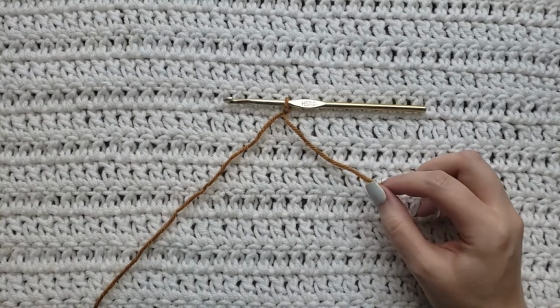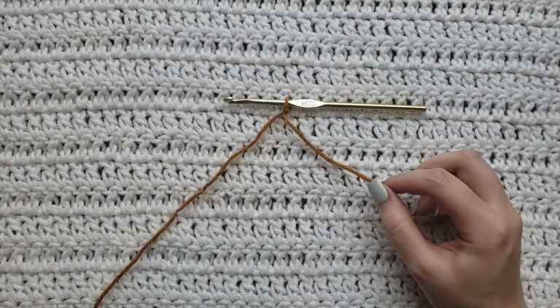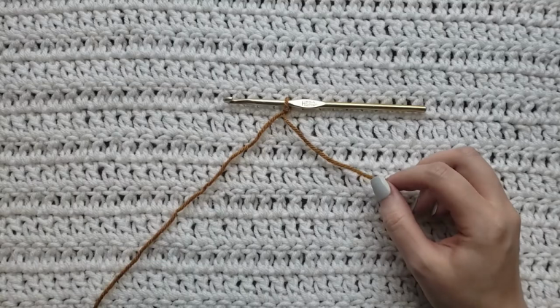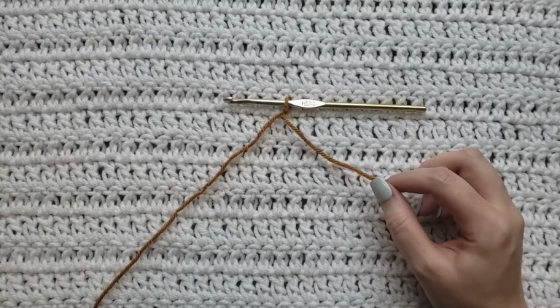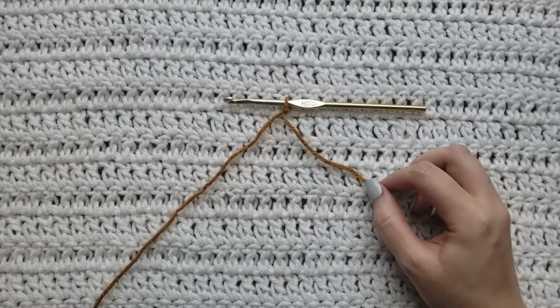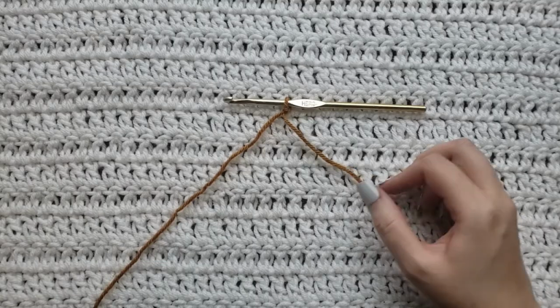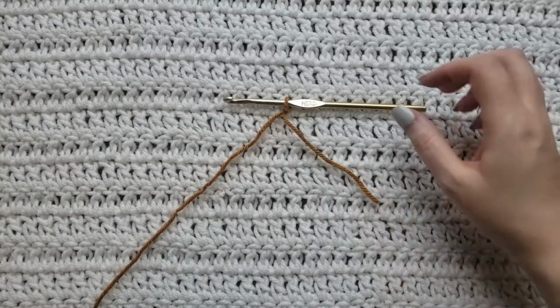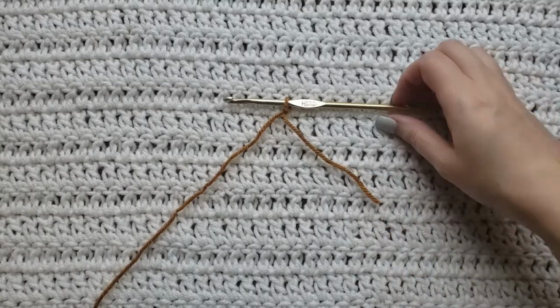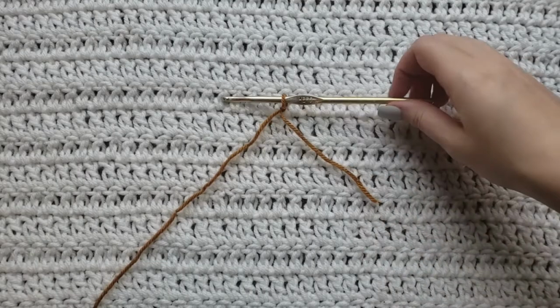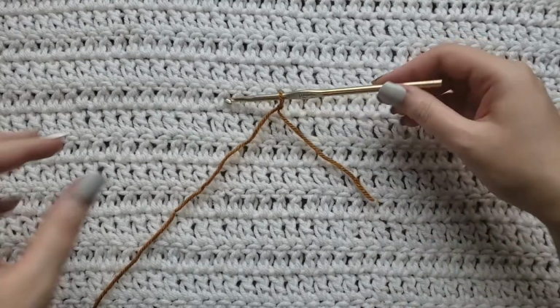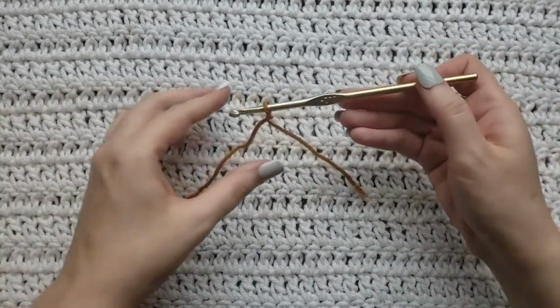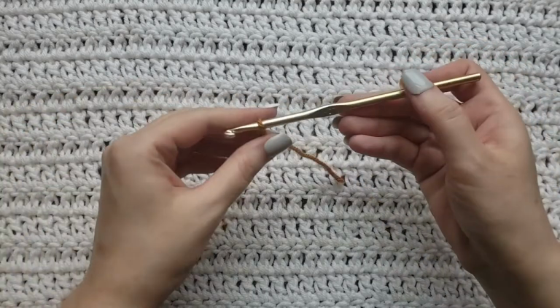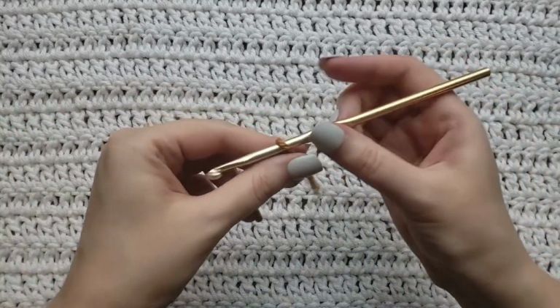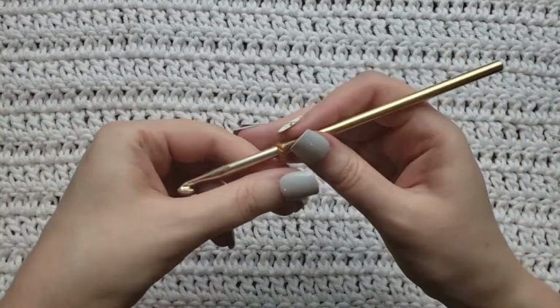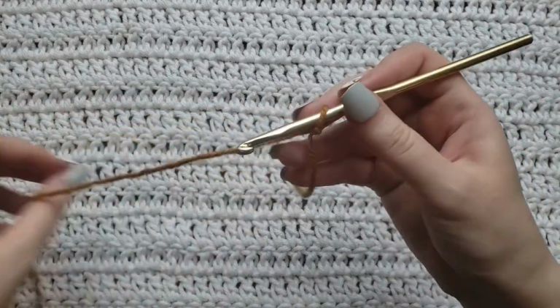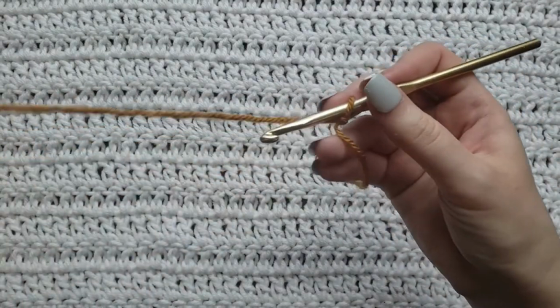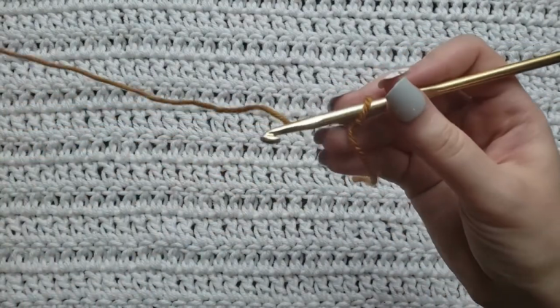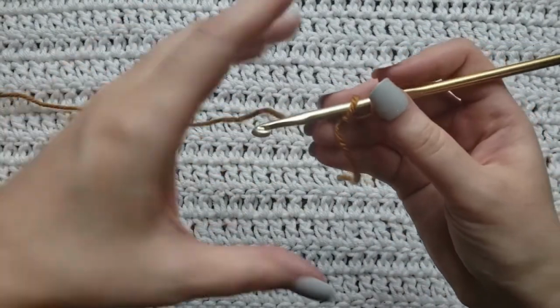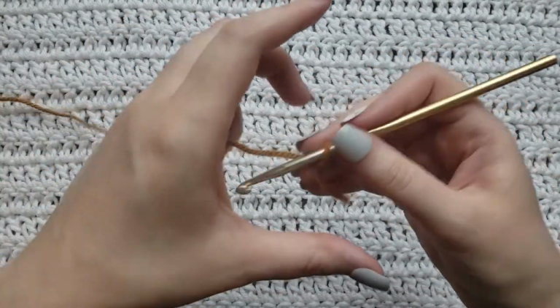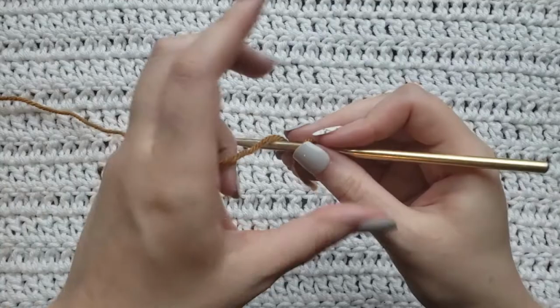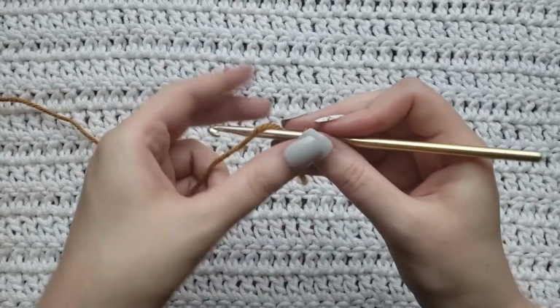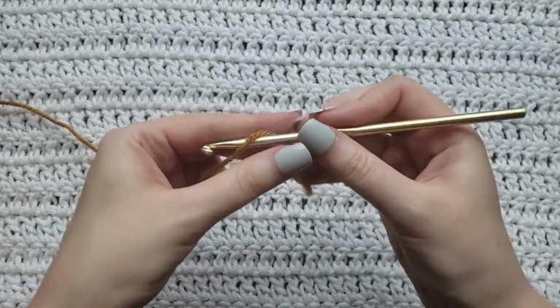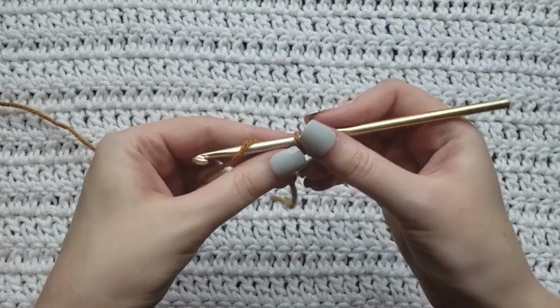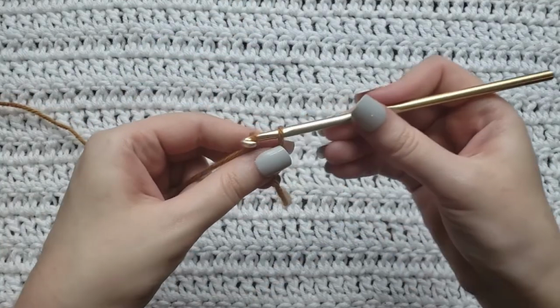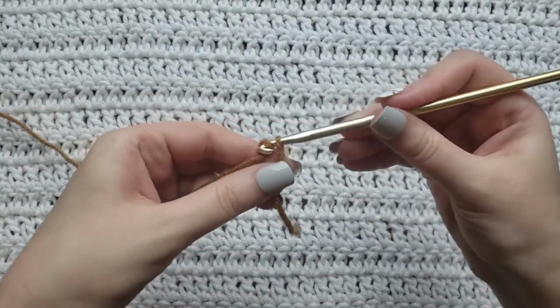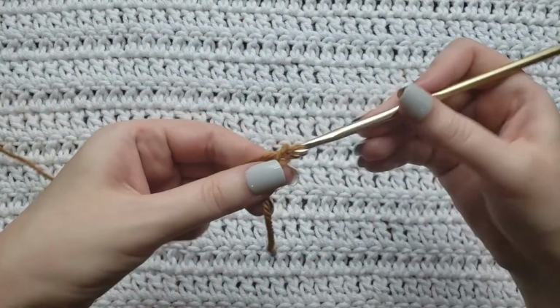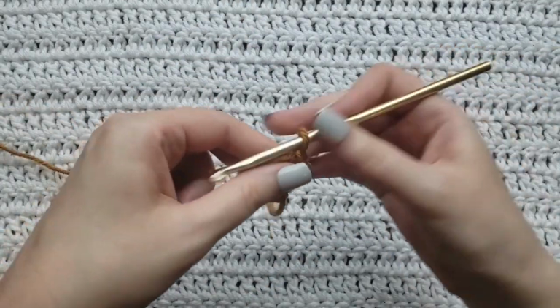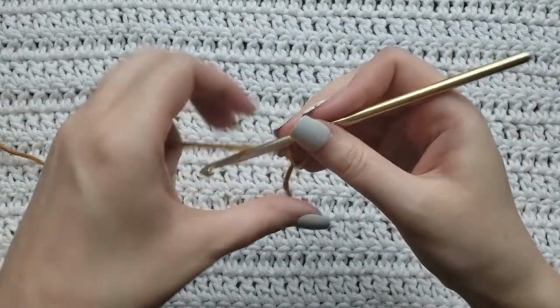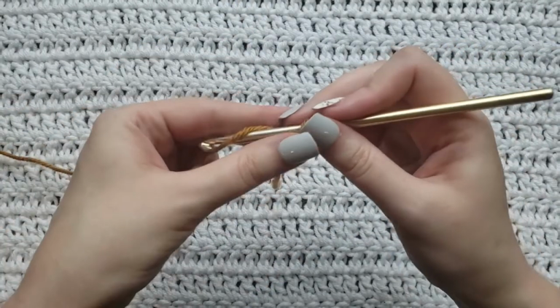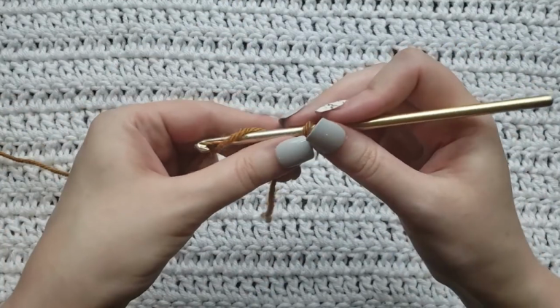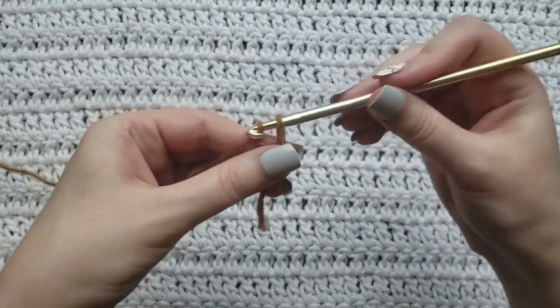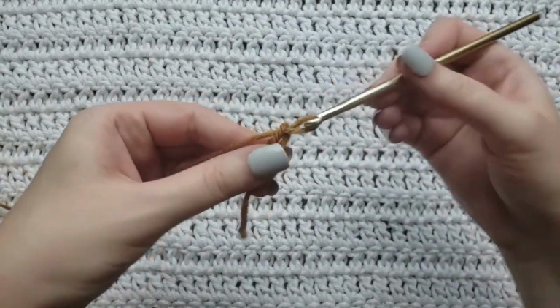You're going to want to leave around three to four inches of tail because we are going to need it later on in this tutorial. So the first thing that you're going to do is make two chains — one and two.